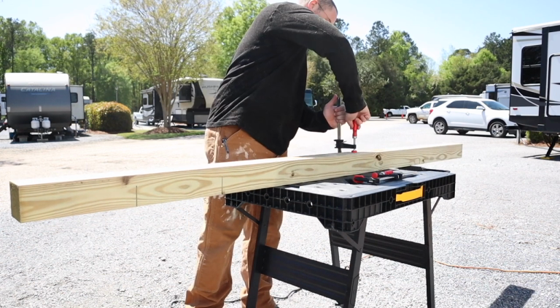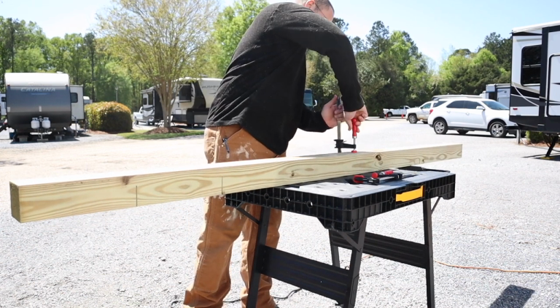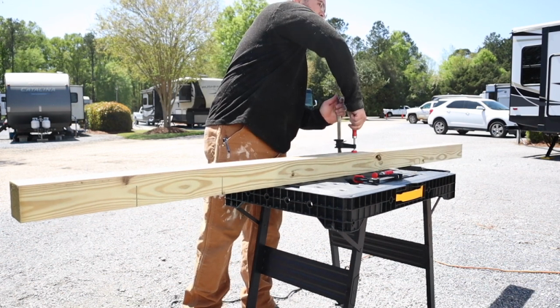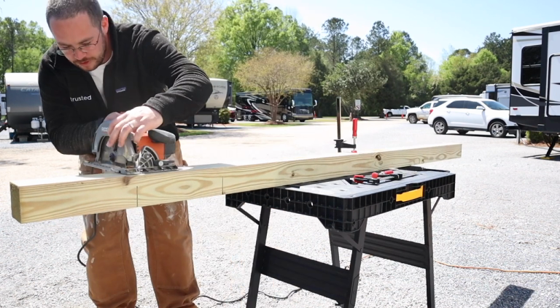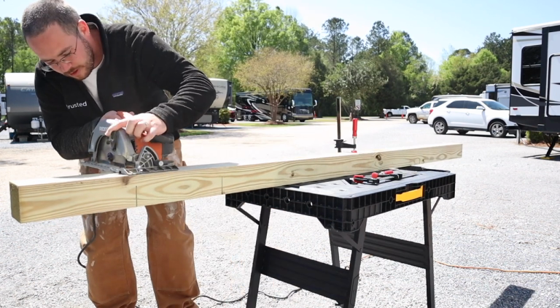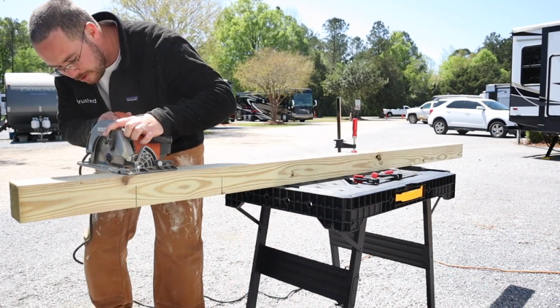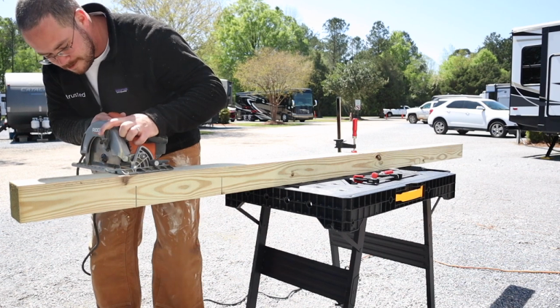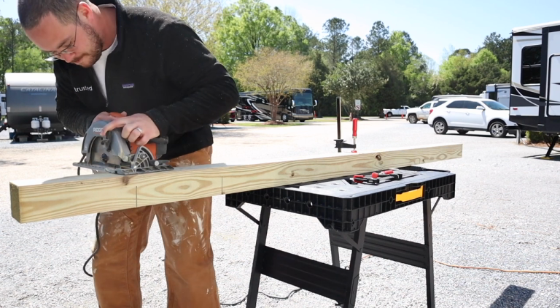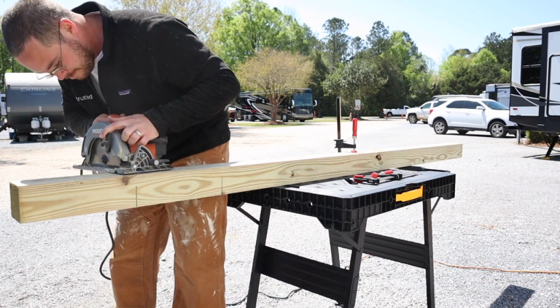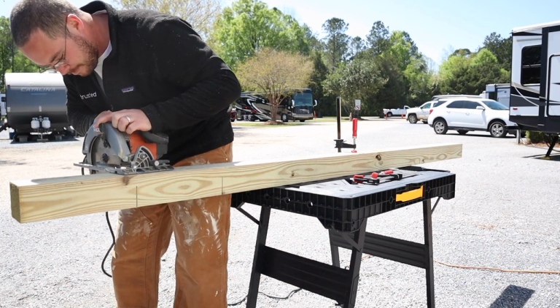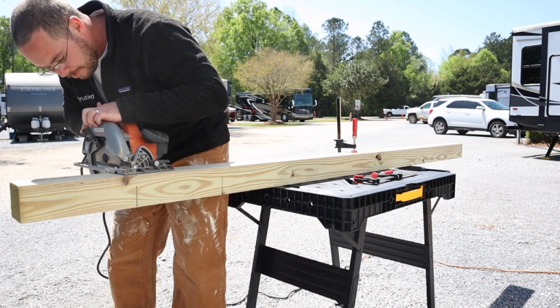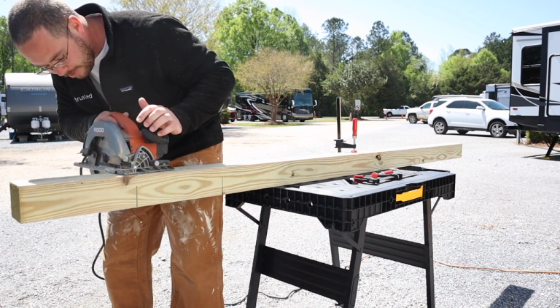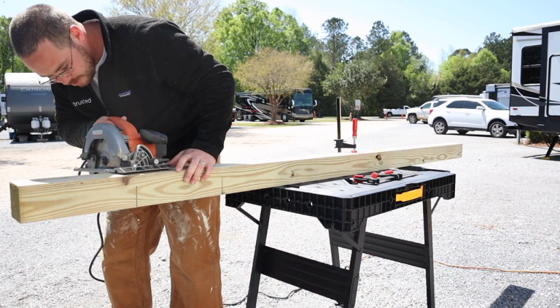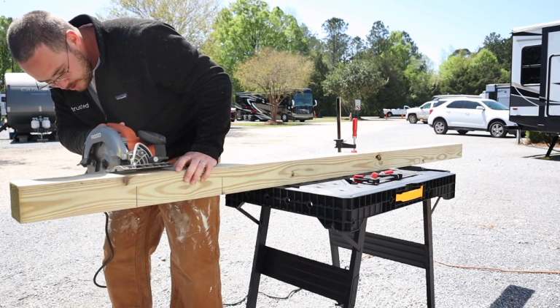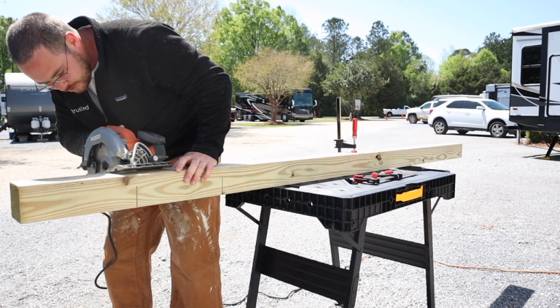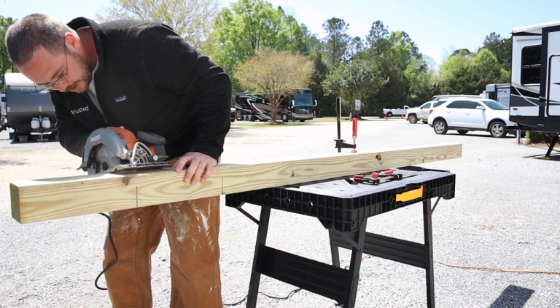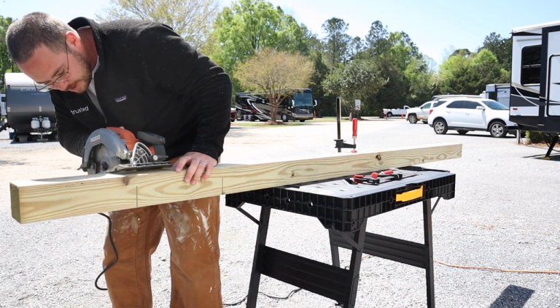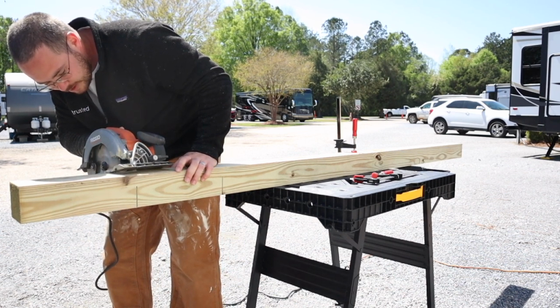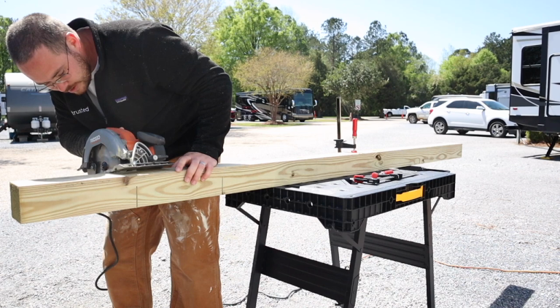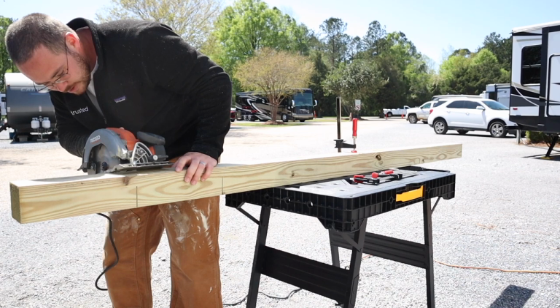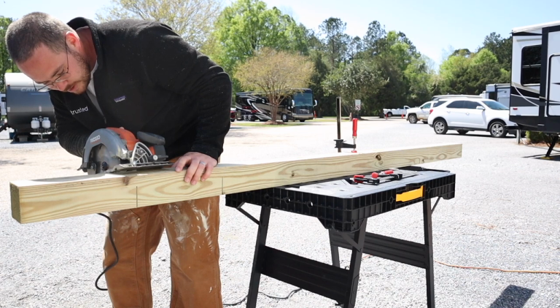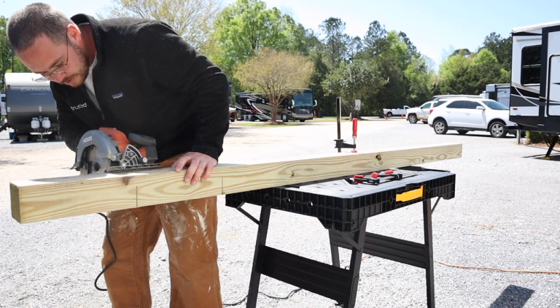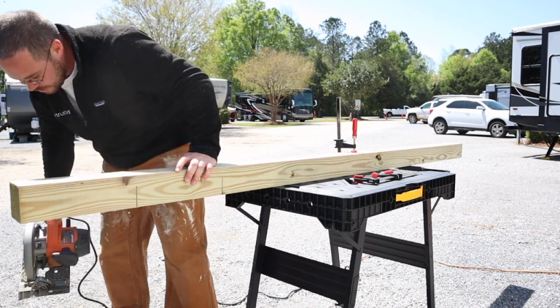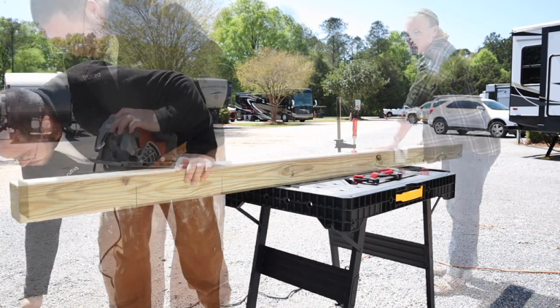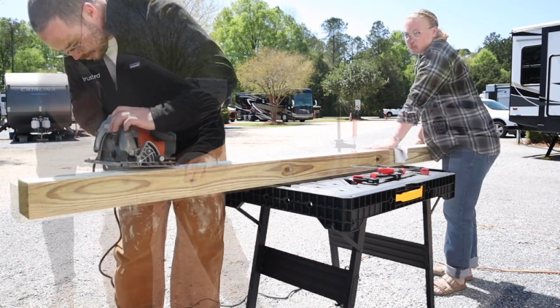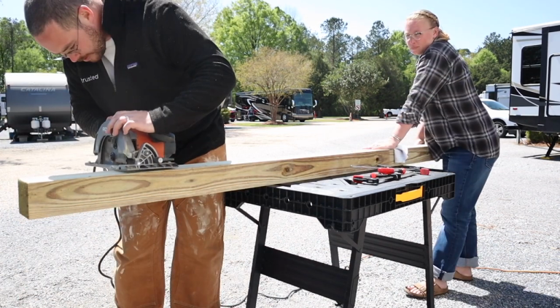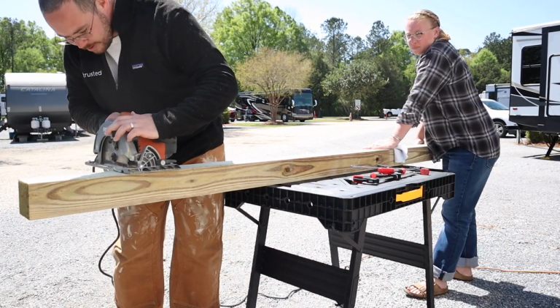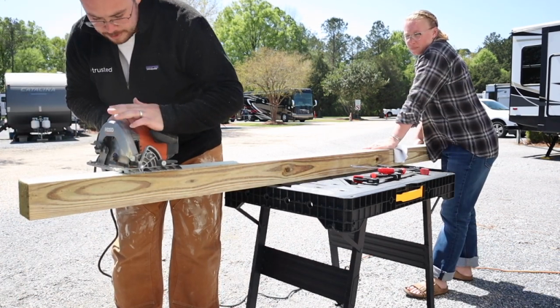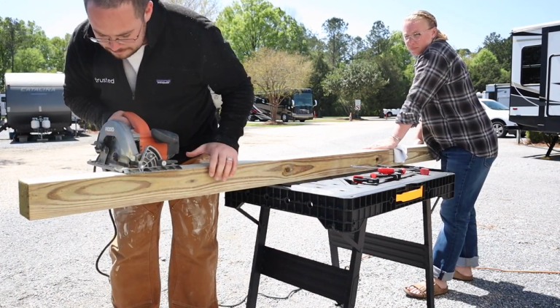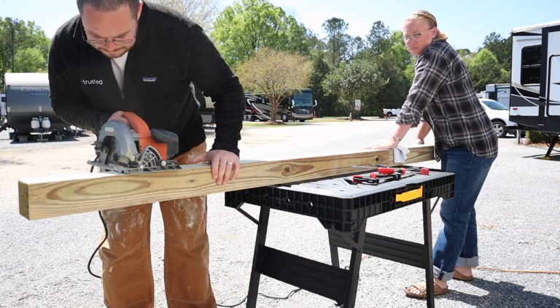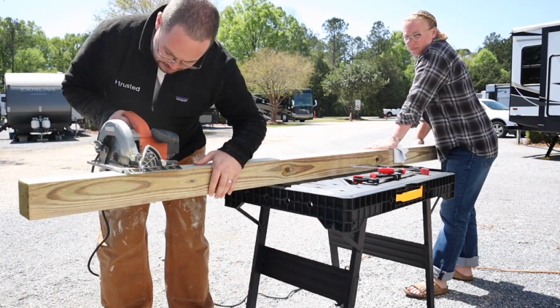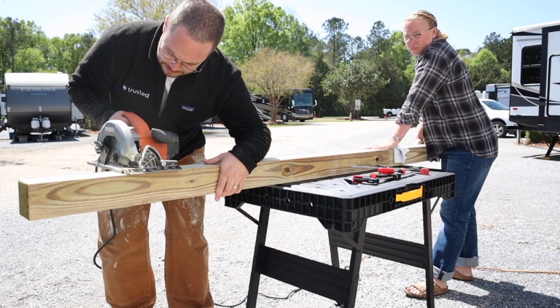Here I've rotated it like I said previously and now I'm going to try to make these cuts again. It's a little difficult on my own — and that's where your lovely wife and helper comes in.